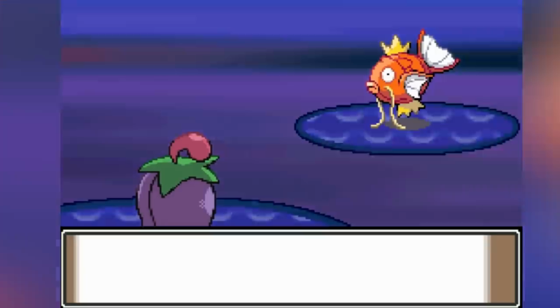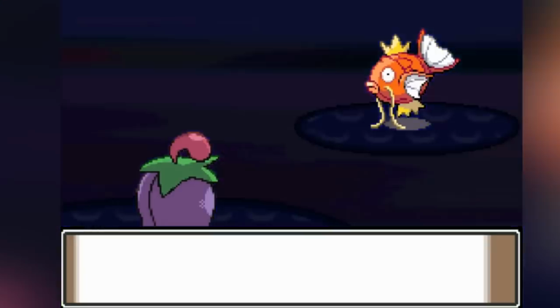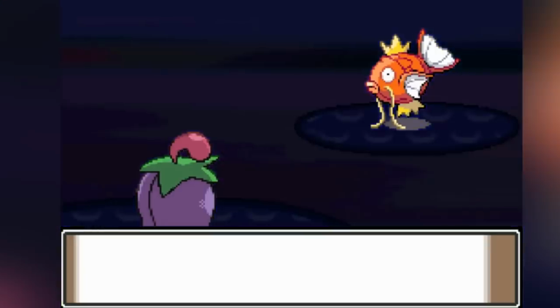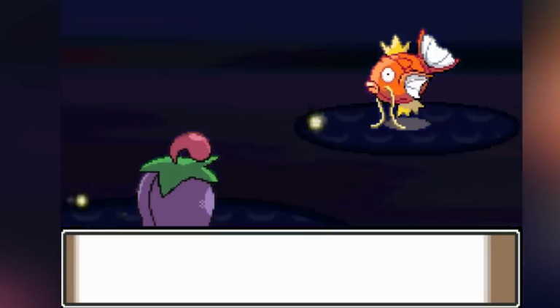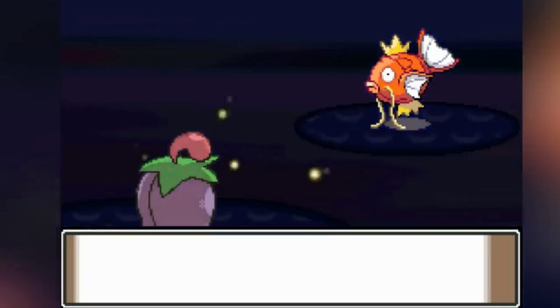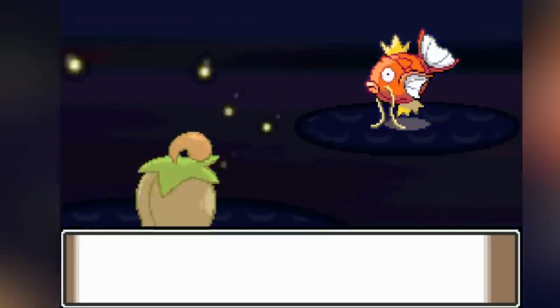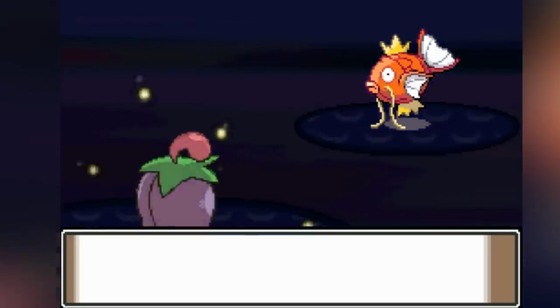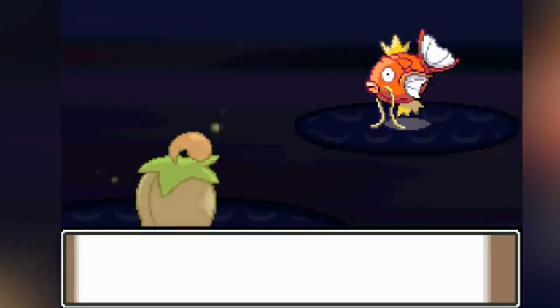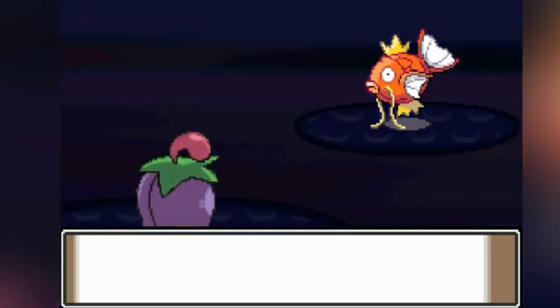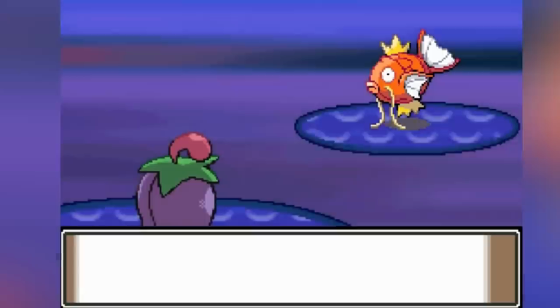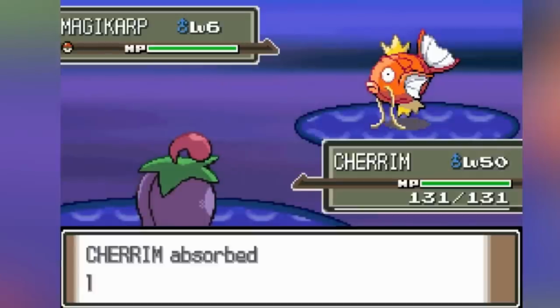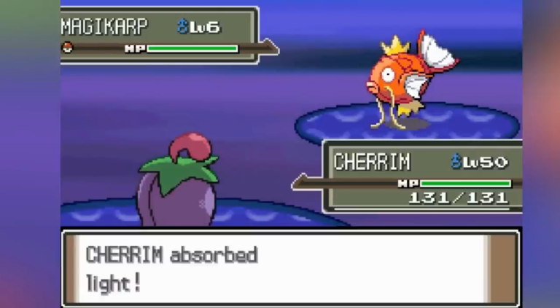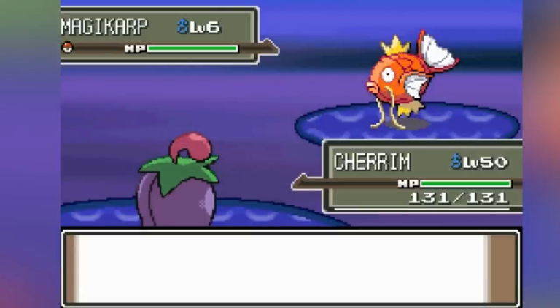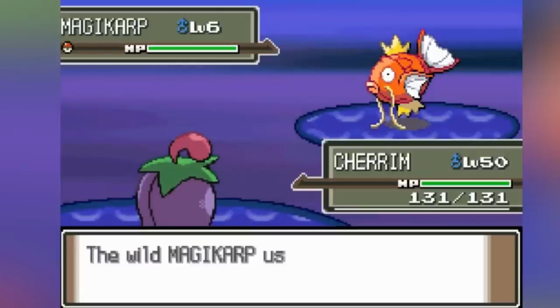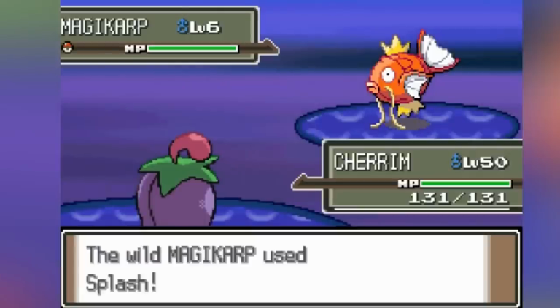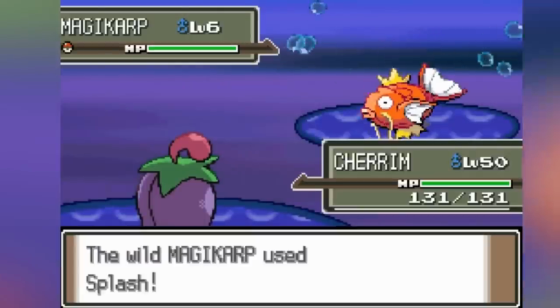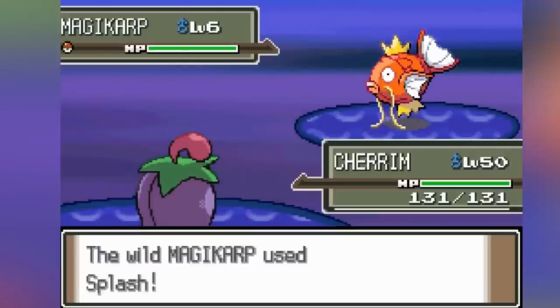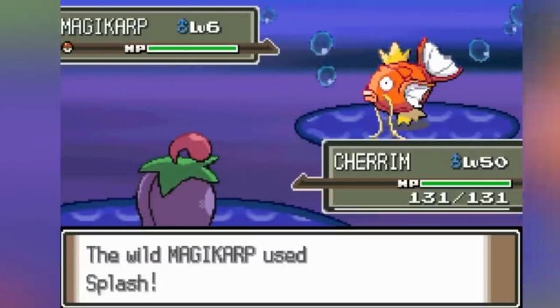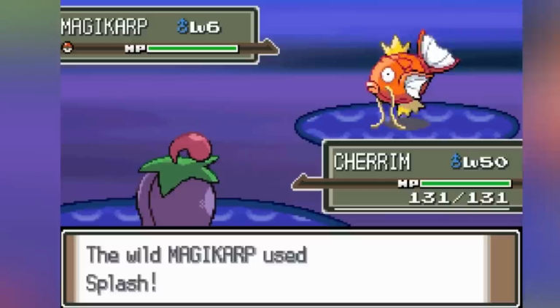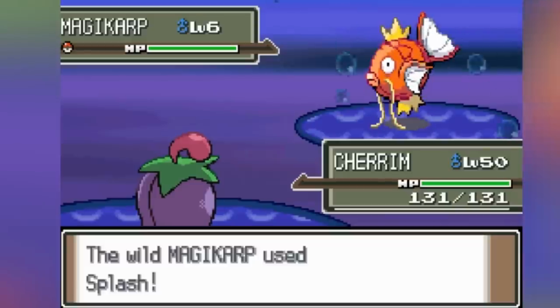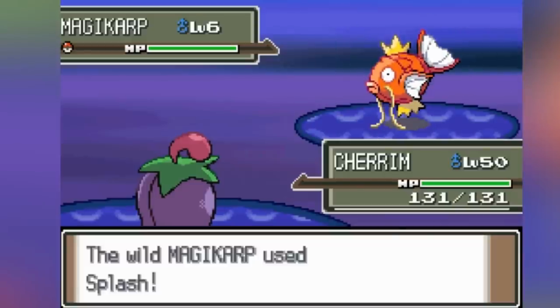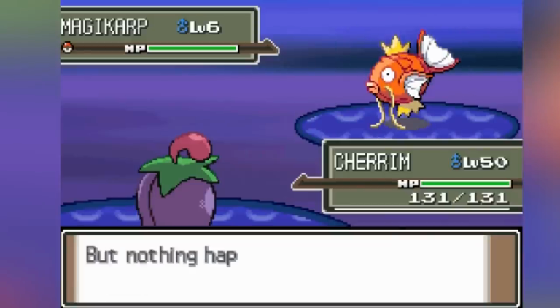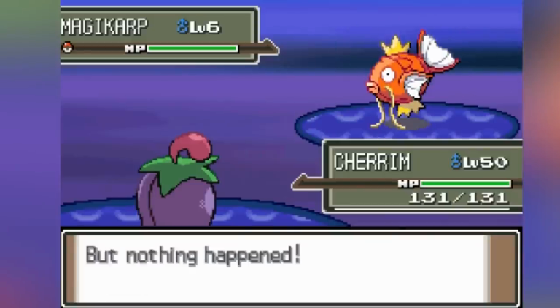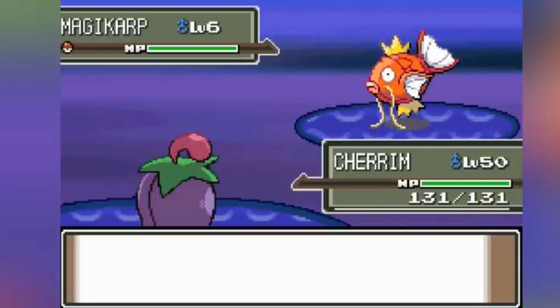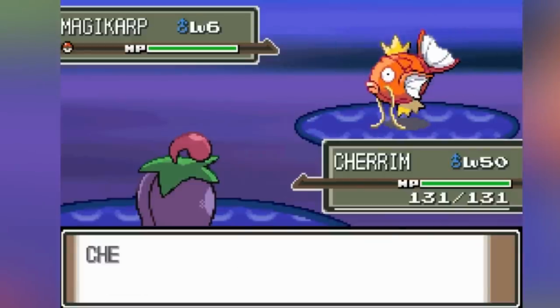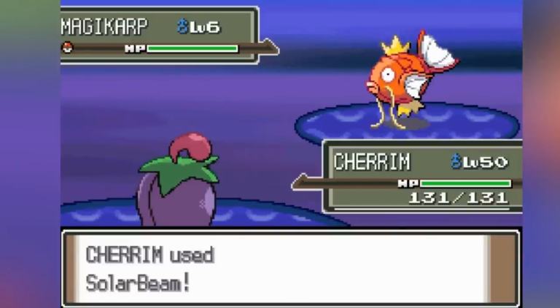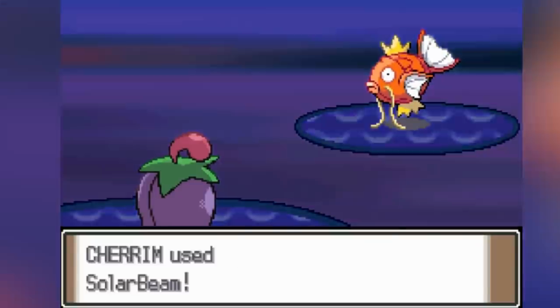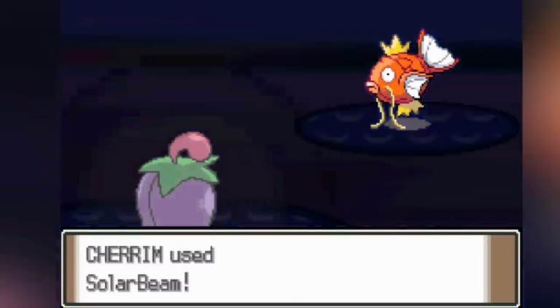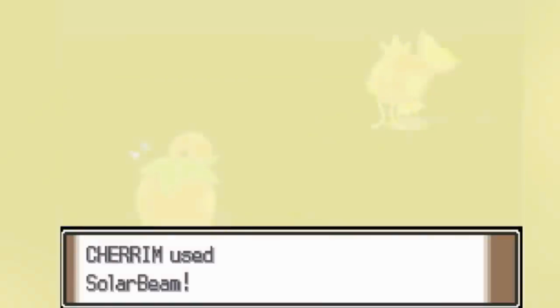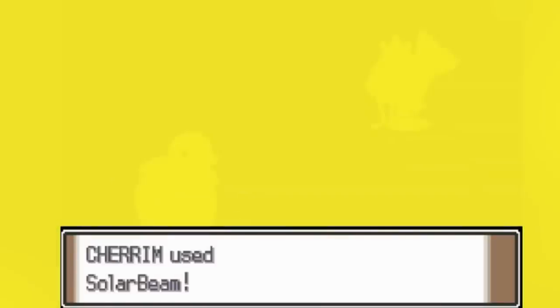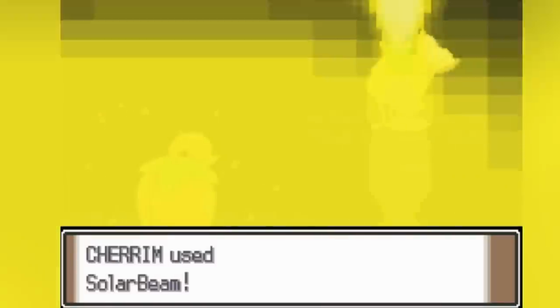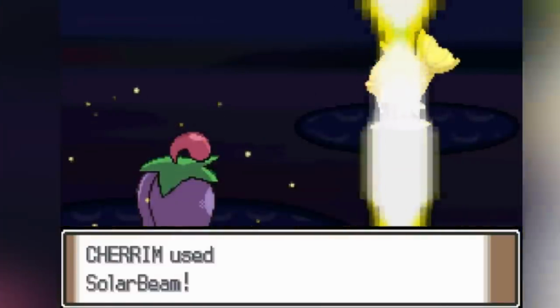Charging moves have a special condition where the first part of the attack isn't affected by Wonder Guard. After all, it wouldn't make sense for Solar Beam's charging phase to get blocked by Wonder Guard — it would only make sense for the actual attack to get blocked.